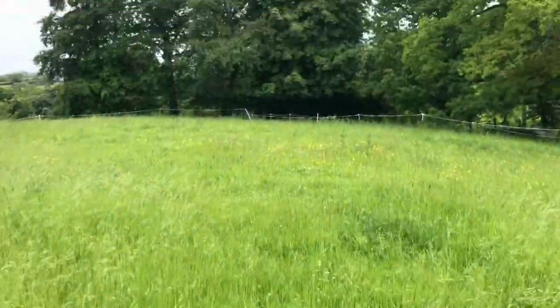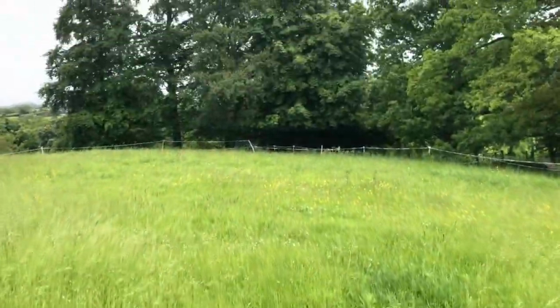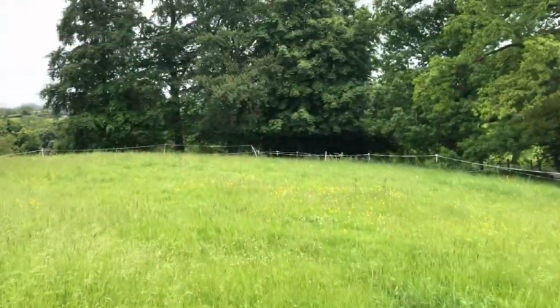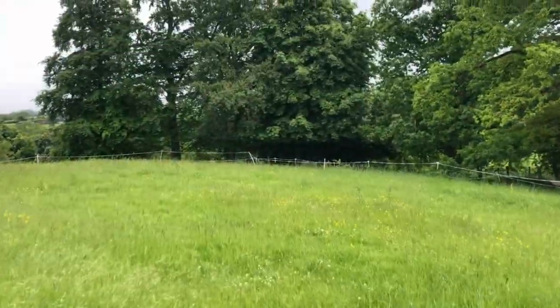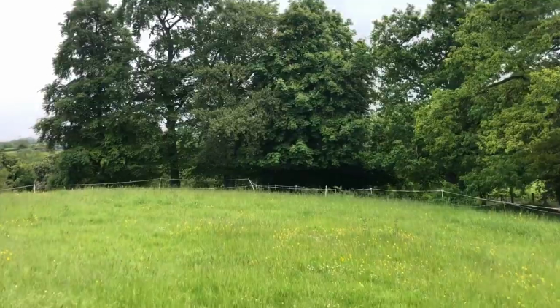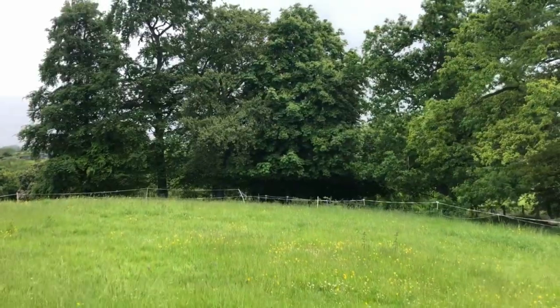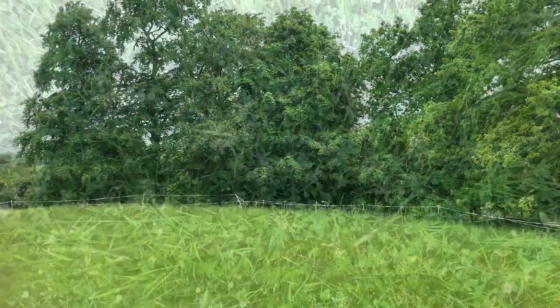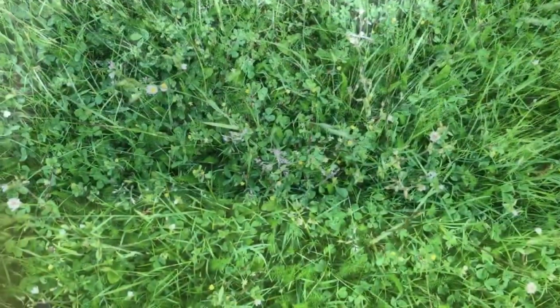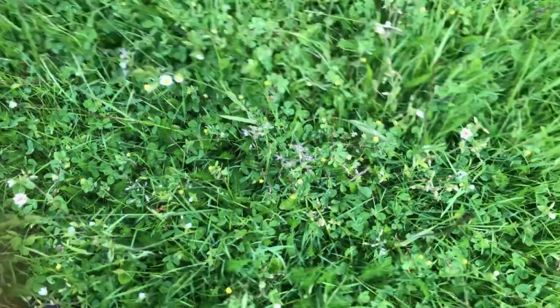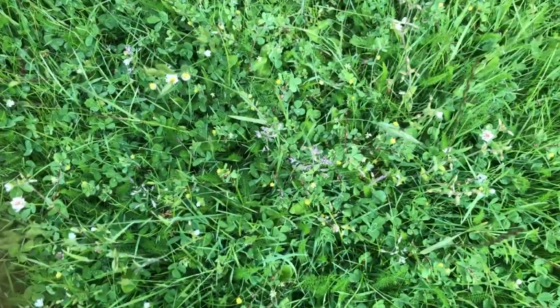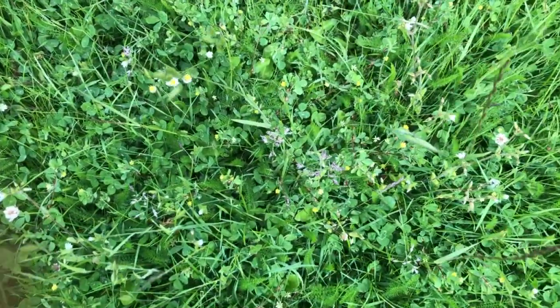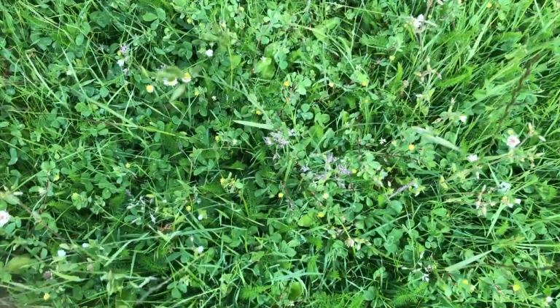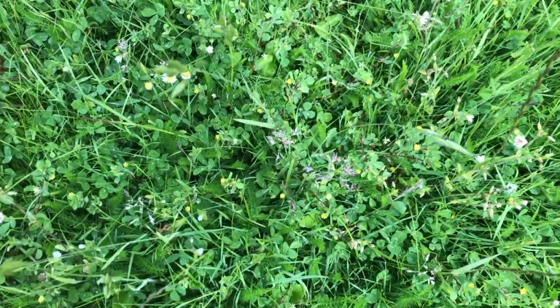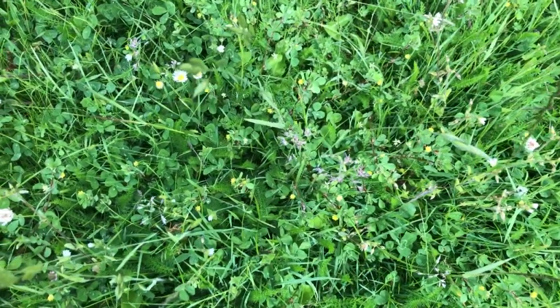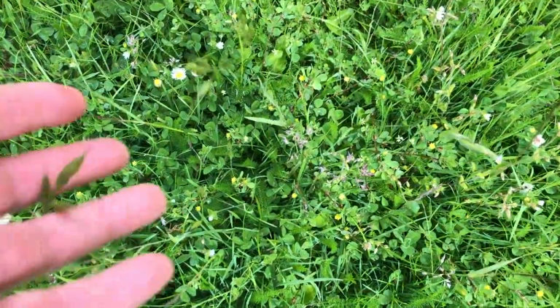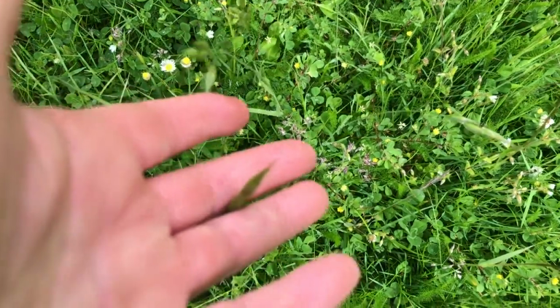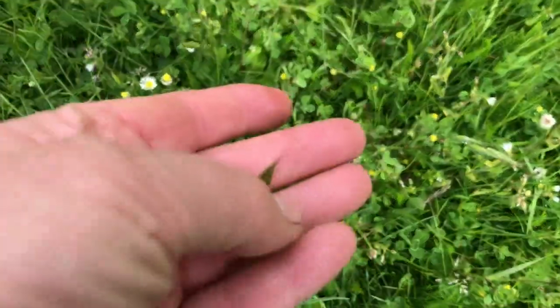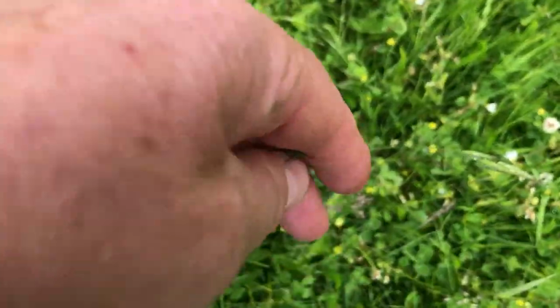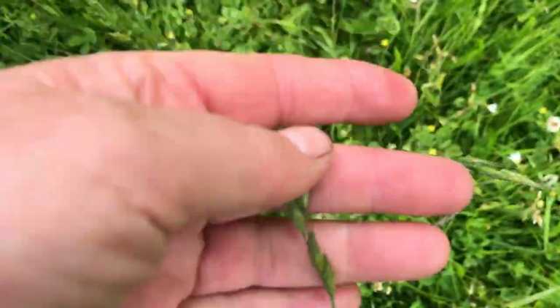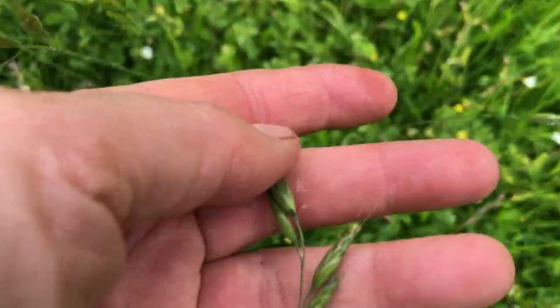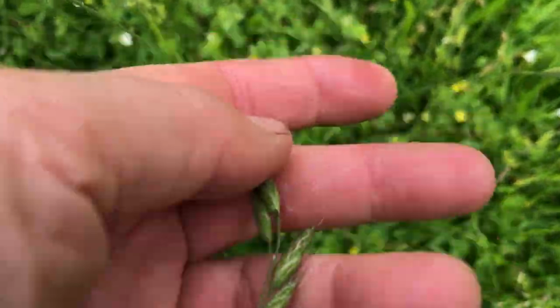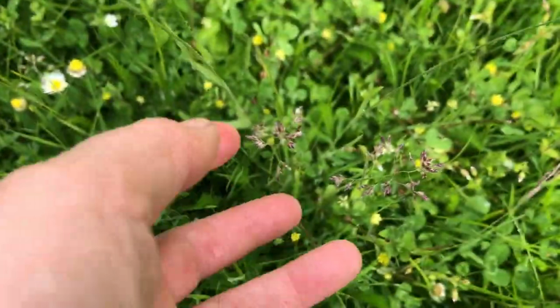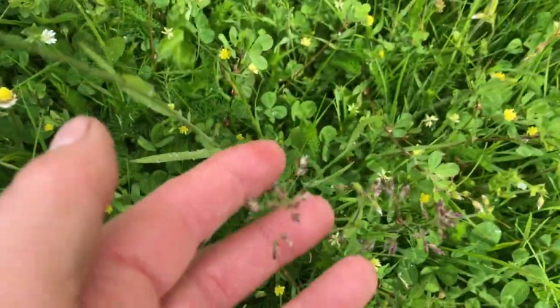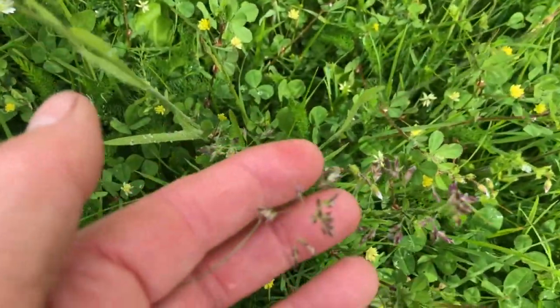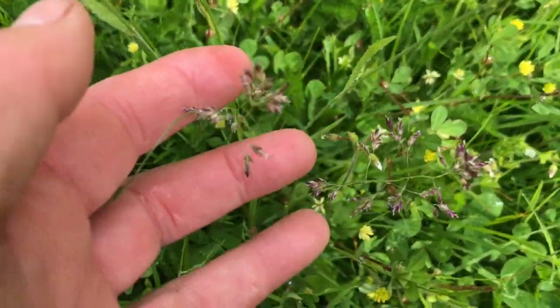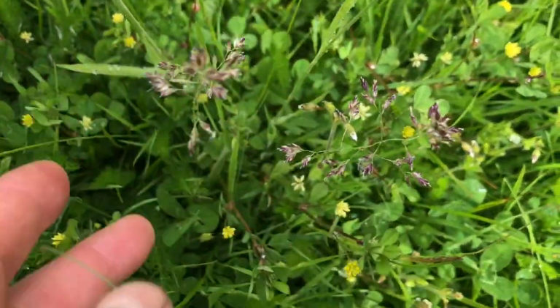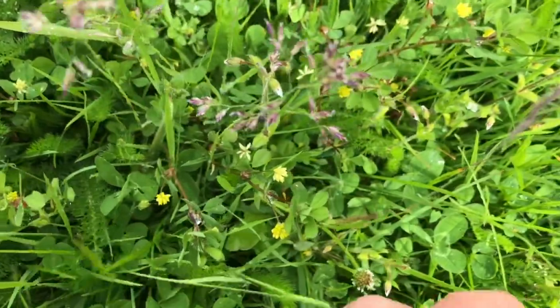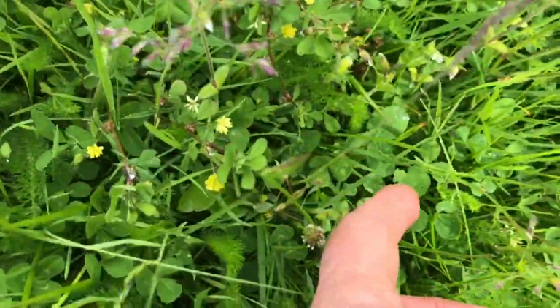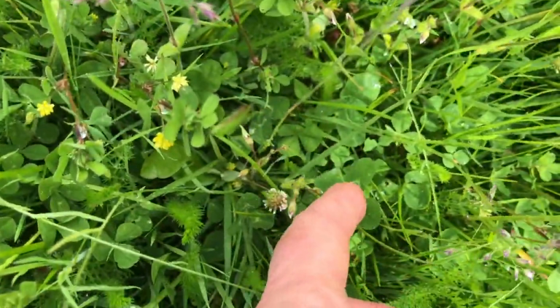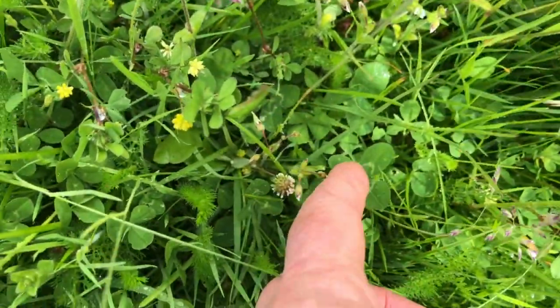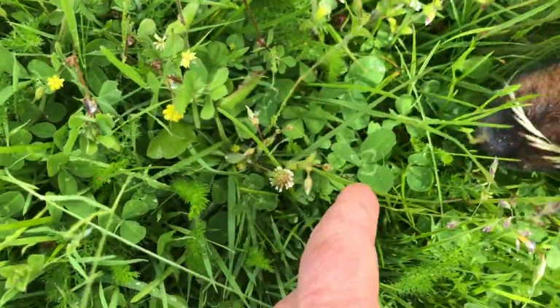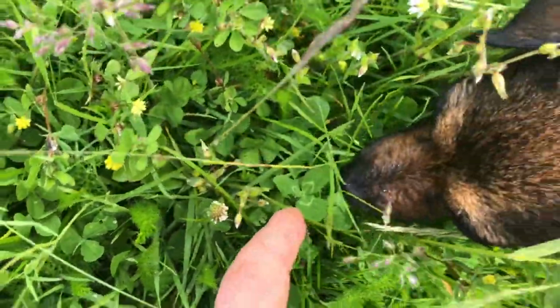Some yews calling over here. Right in this patch I can see there's several different kinds of grasses. There's this one and this one.